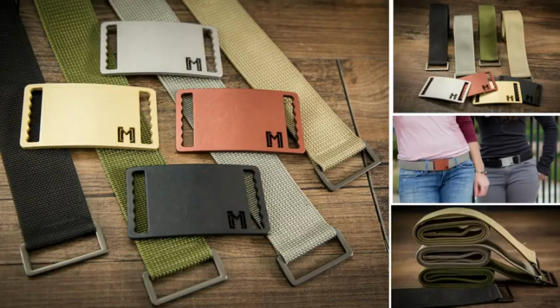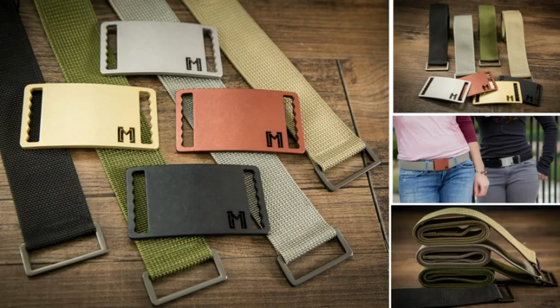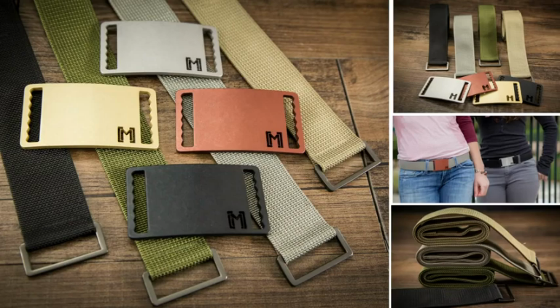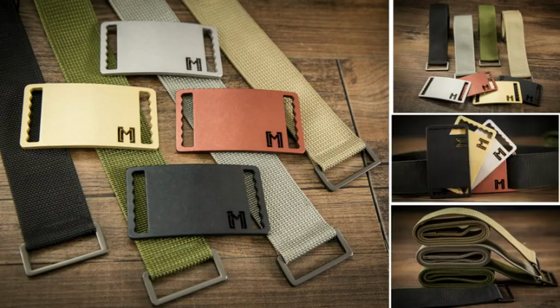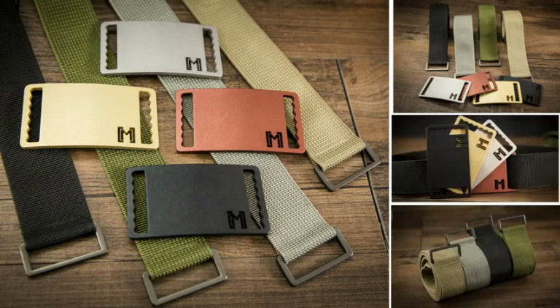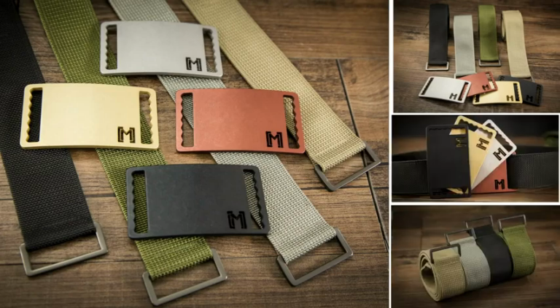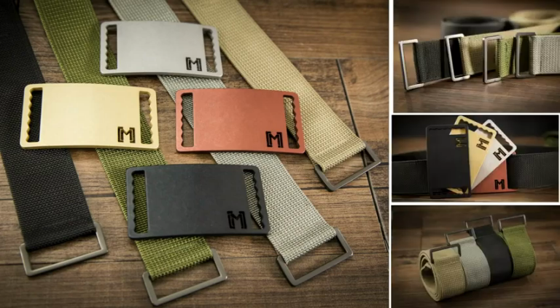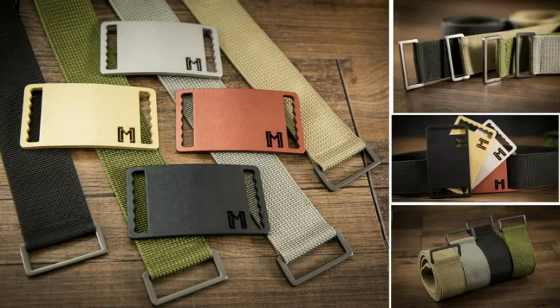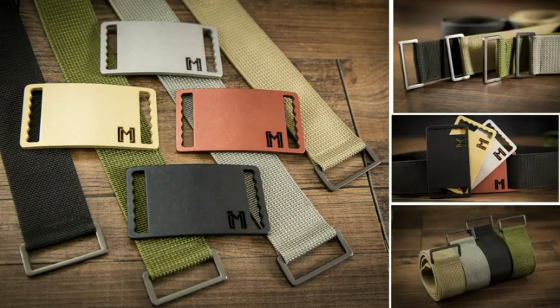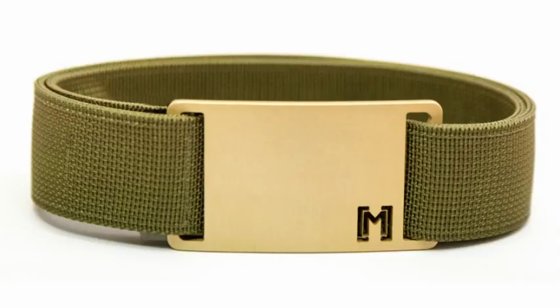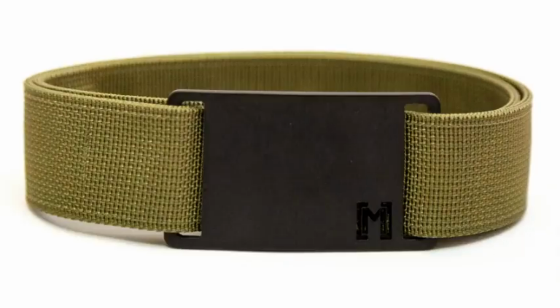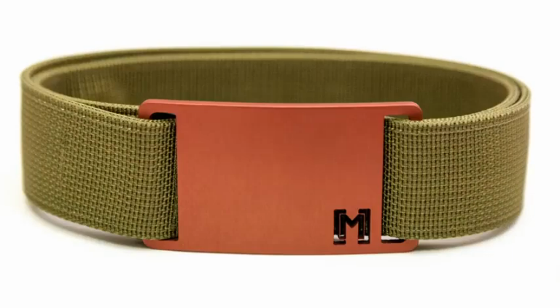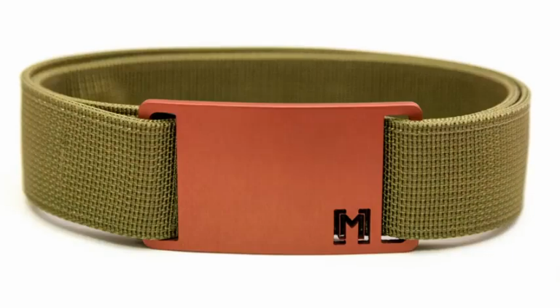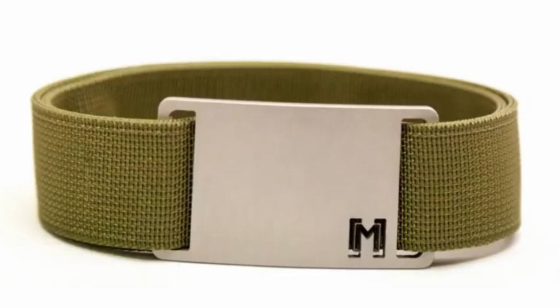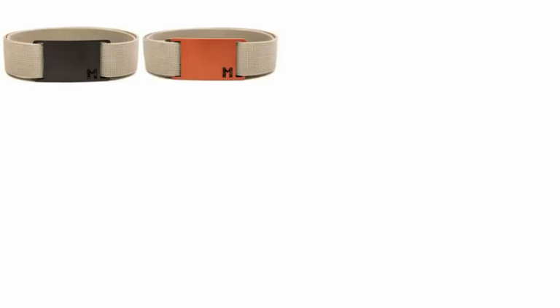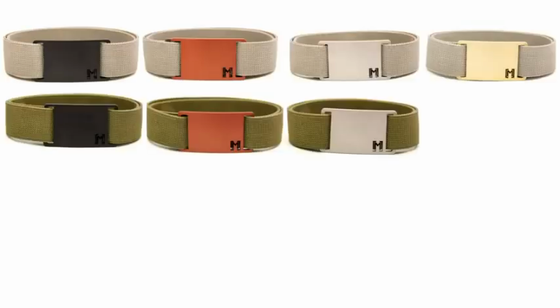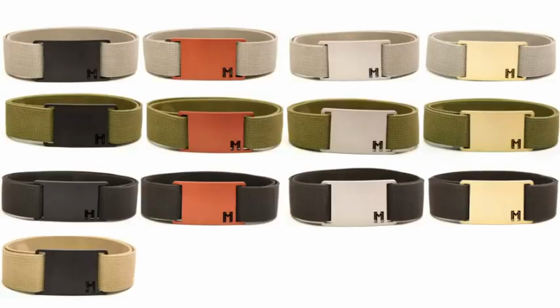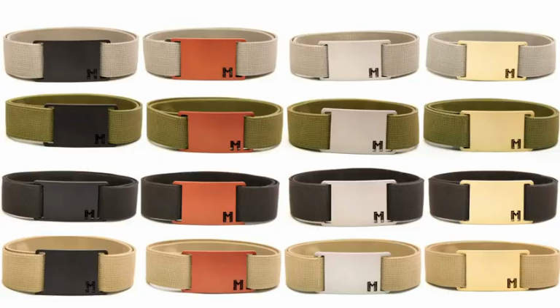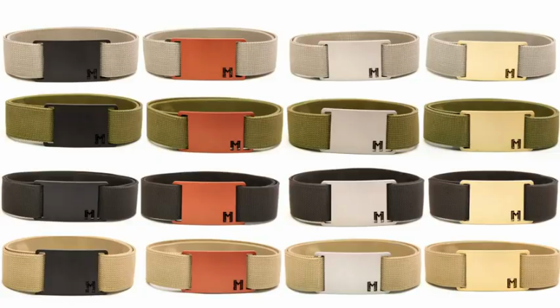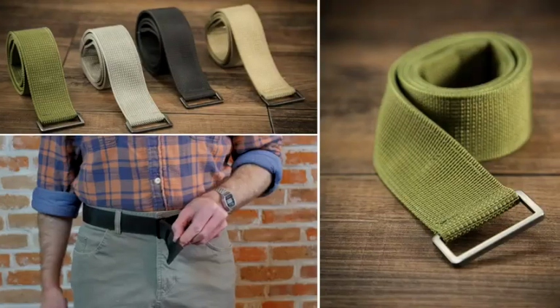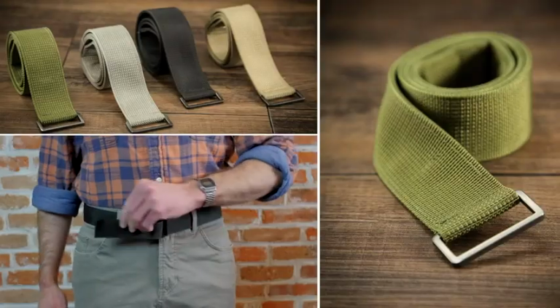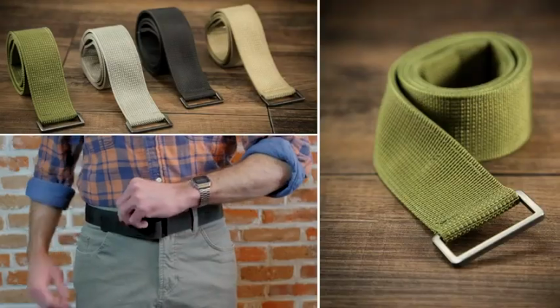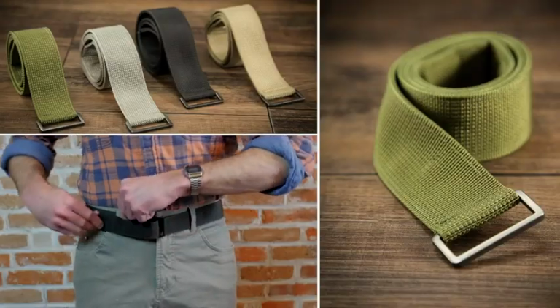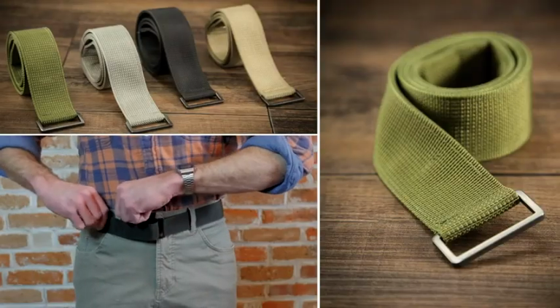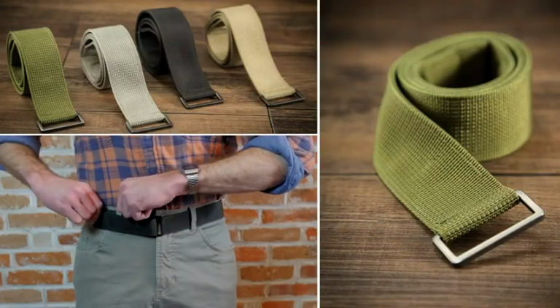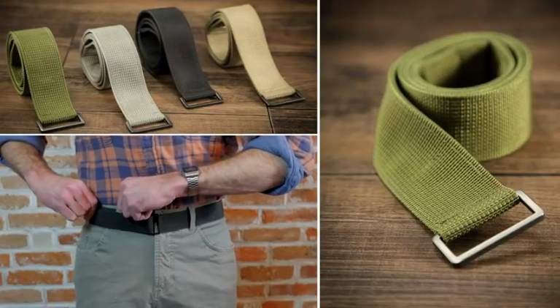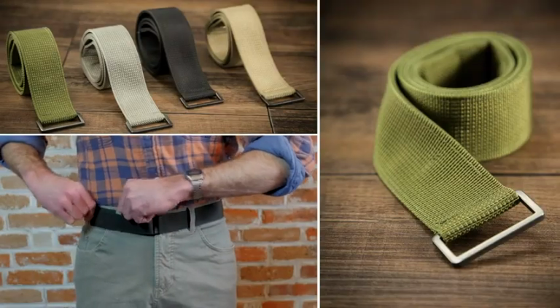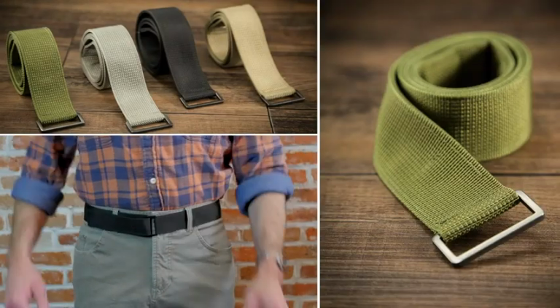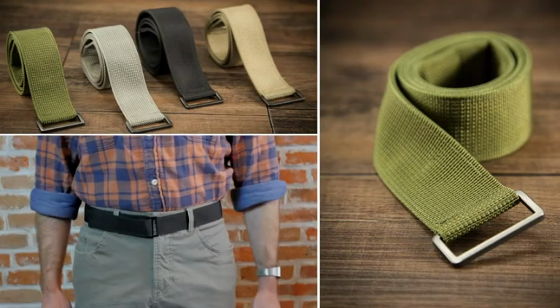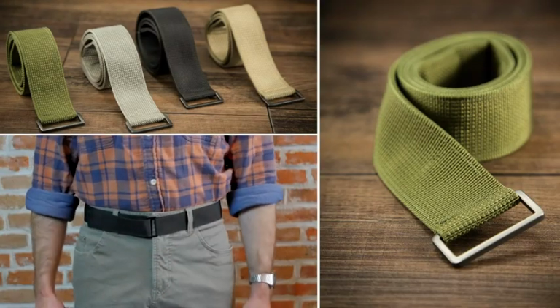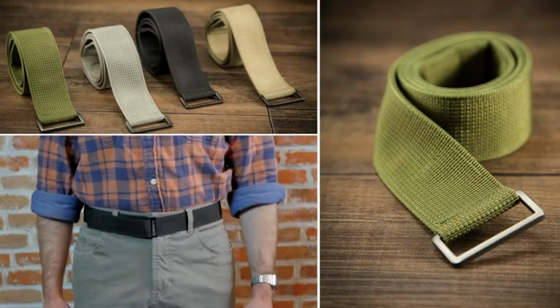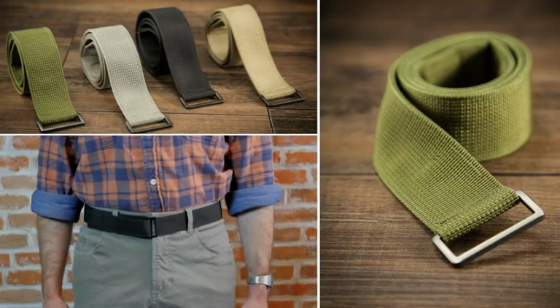Starting out we're offering four different colored belts and buckles. You can swap them out to mix and match, so 16 combinations in total. Also, if you want a more simple look, you could lose the buckle and go all natural.